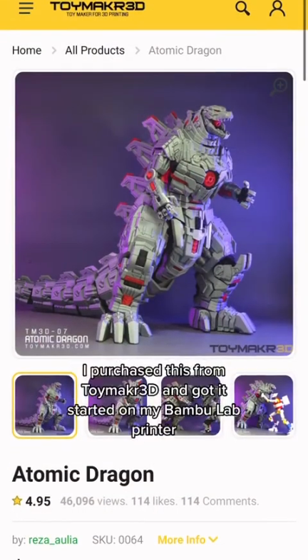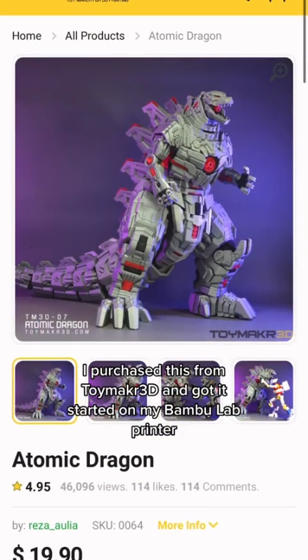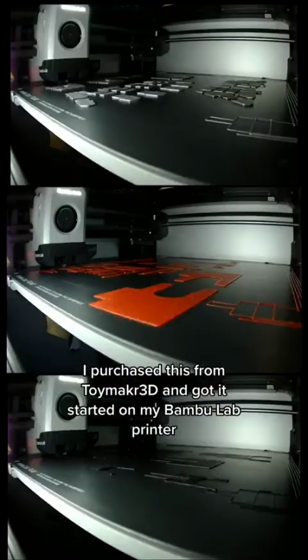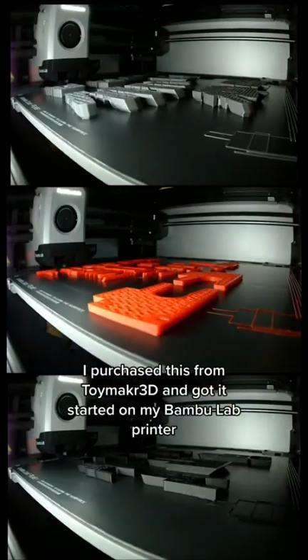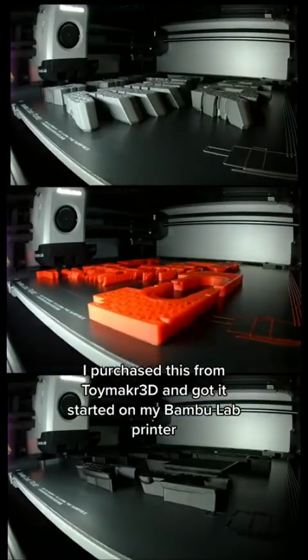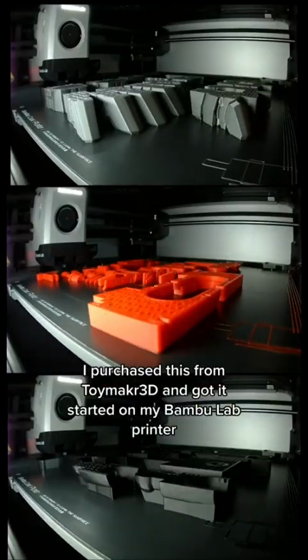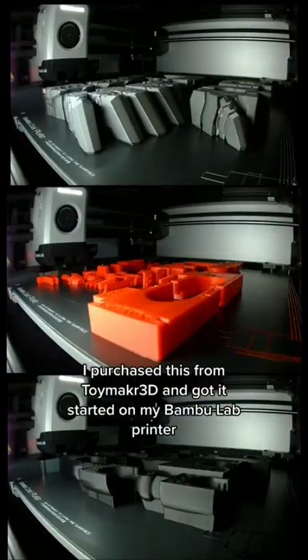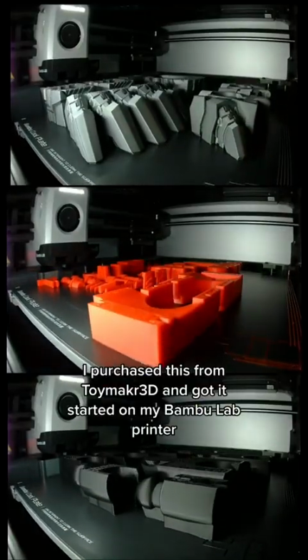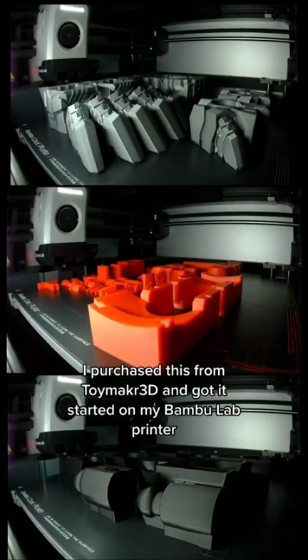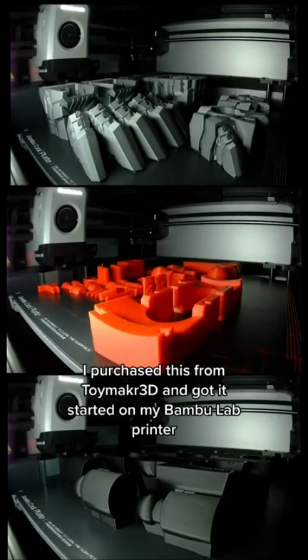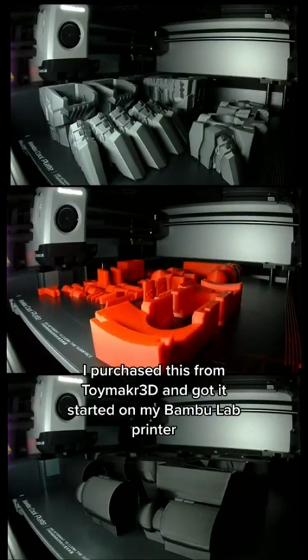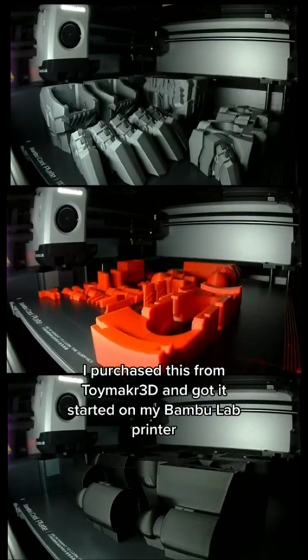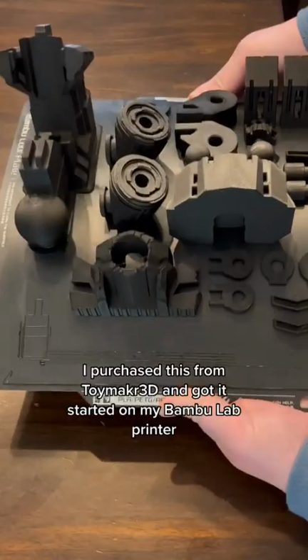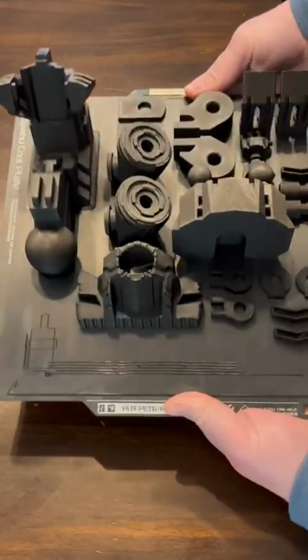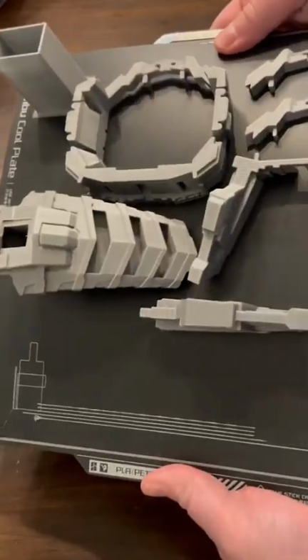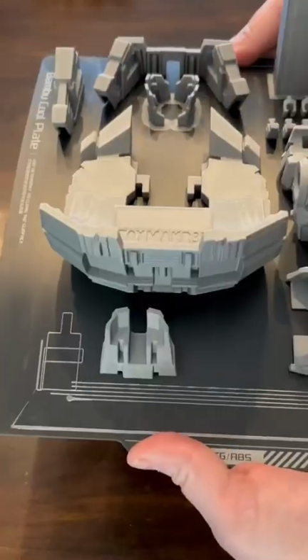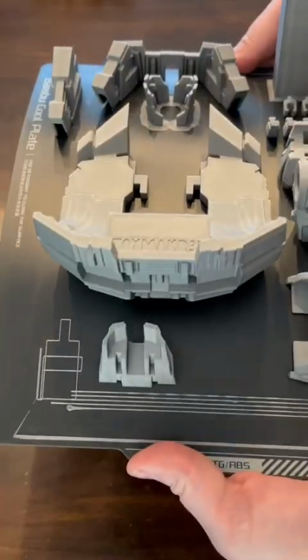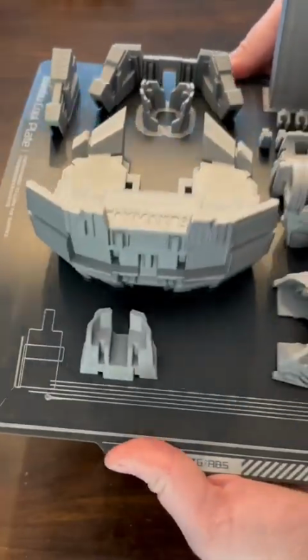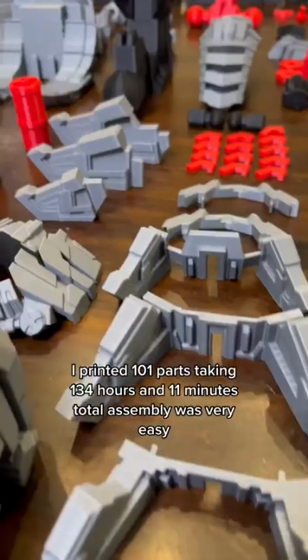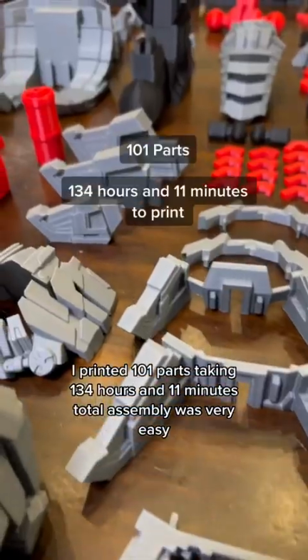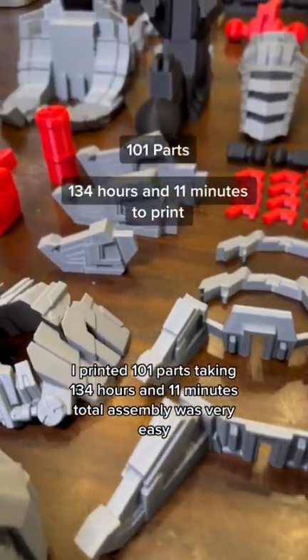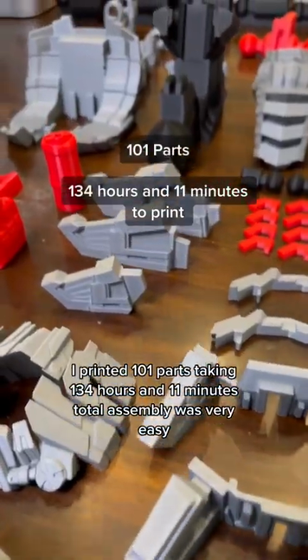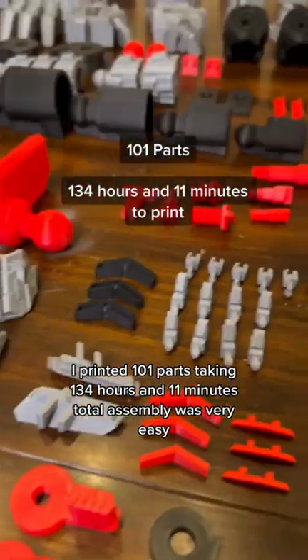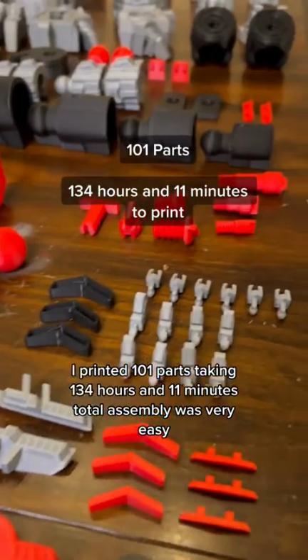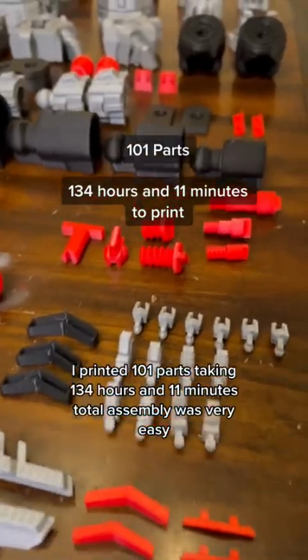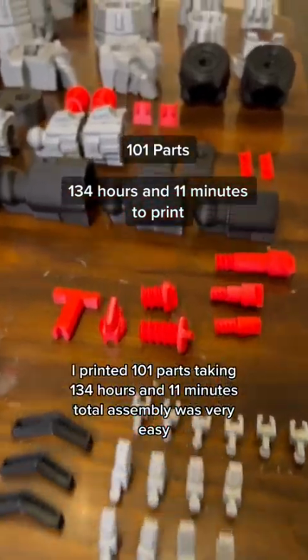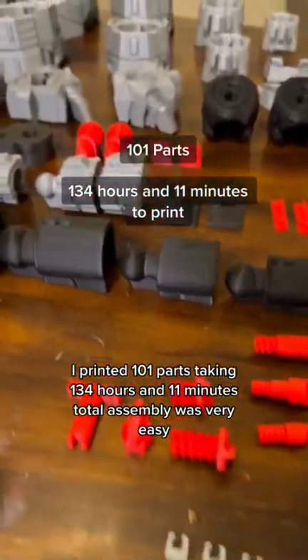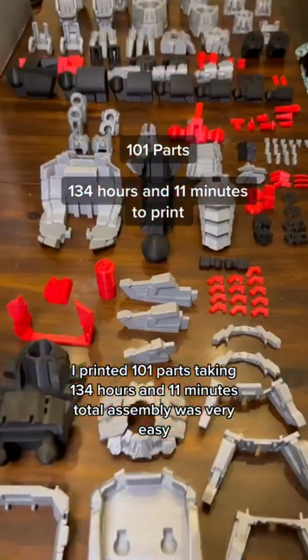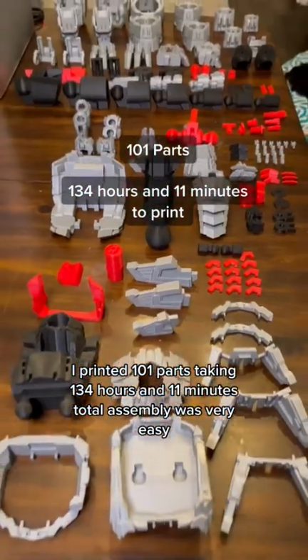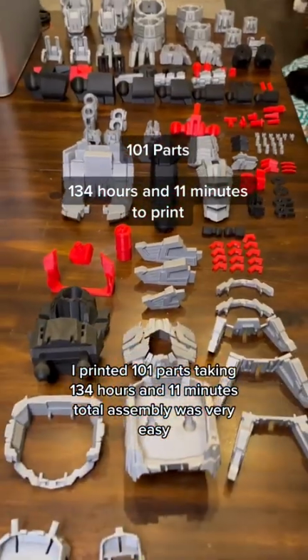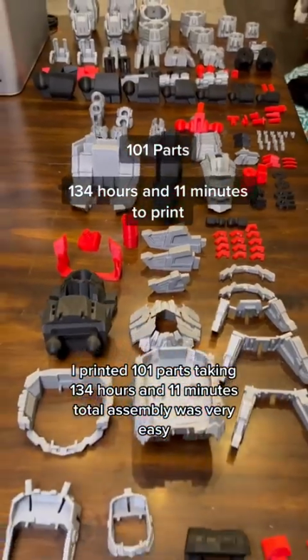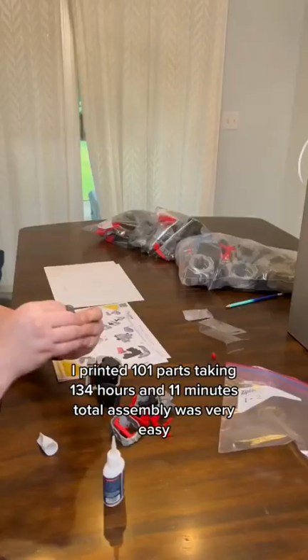I purchased this from Toymaker 3D and got it started on my Bambu Lab printer. I printed 101 parts, taking 134 hours and 11 minutes total.